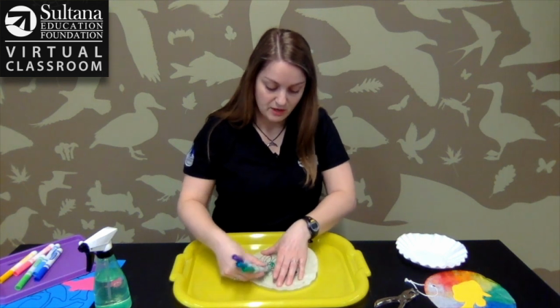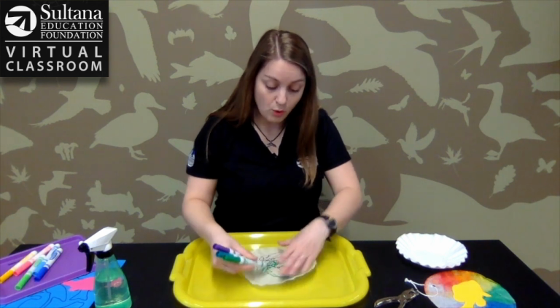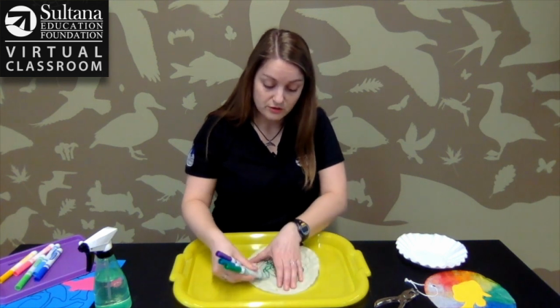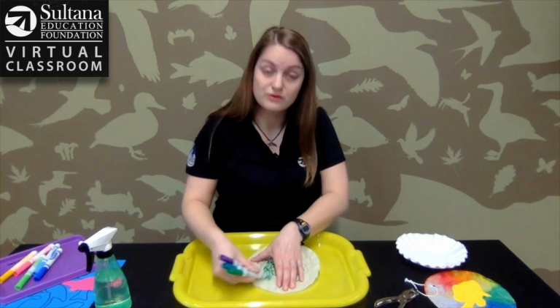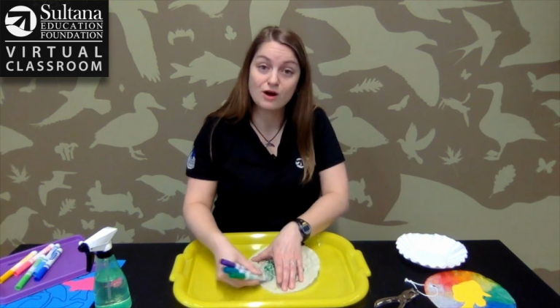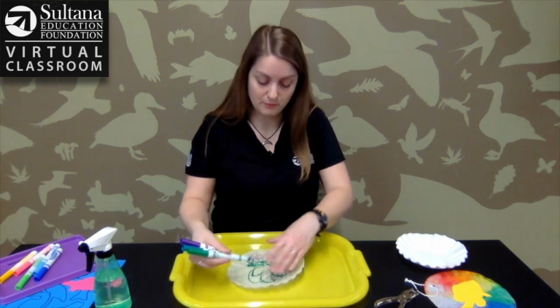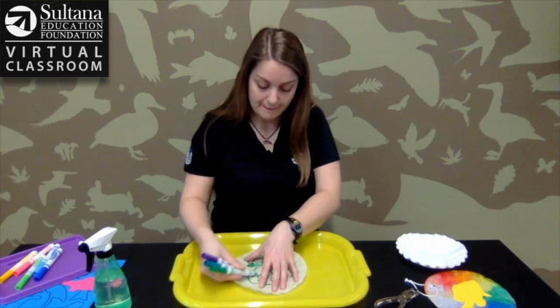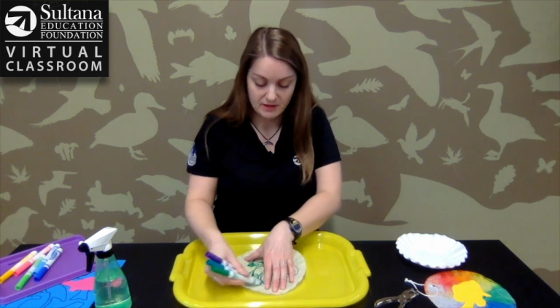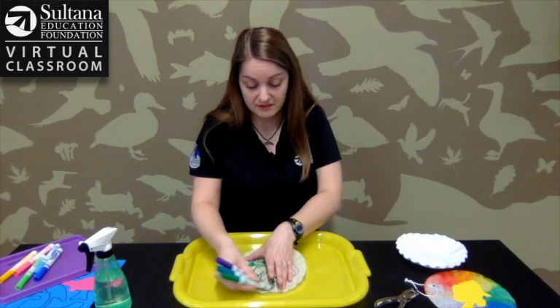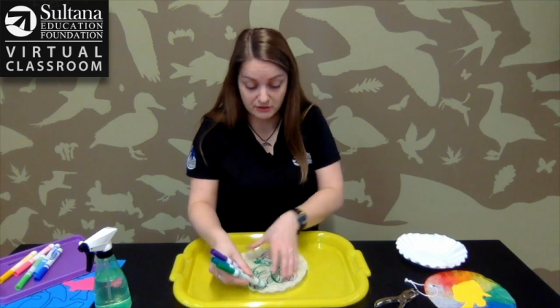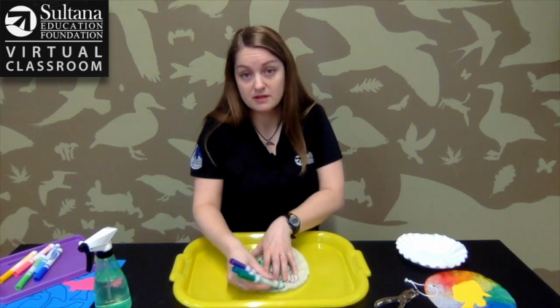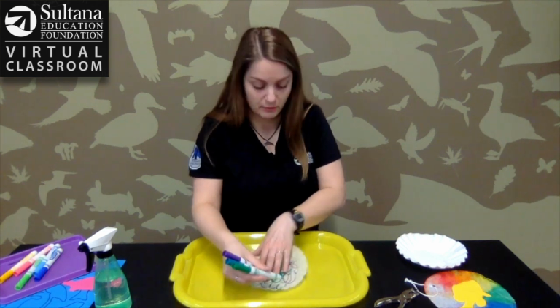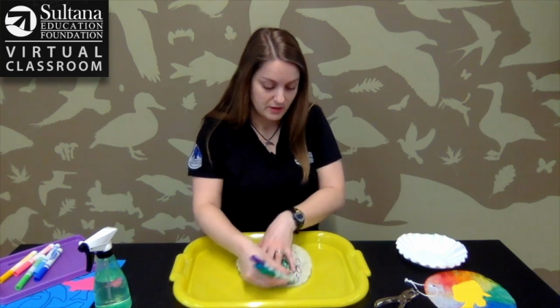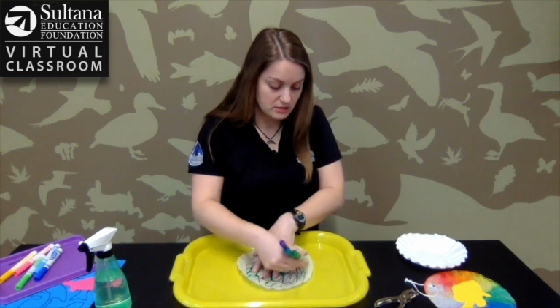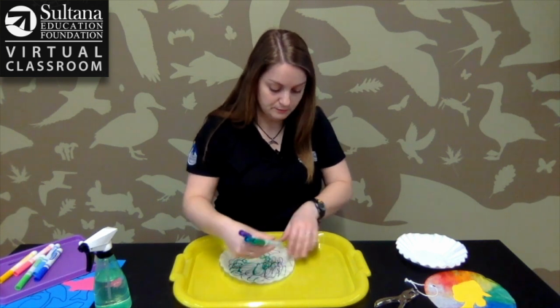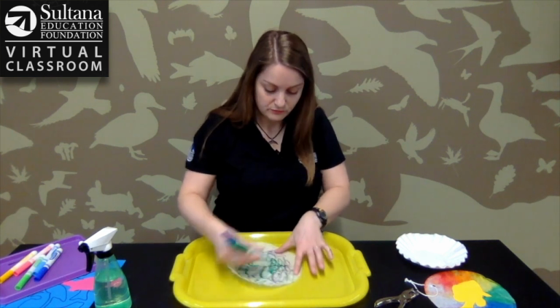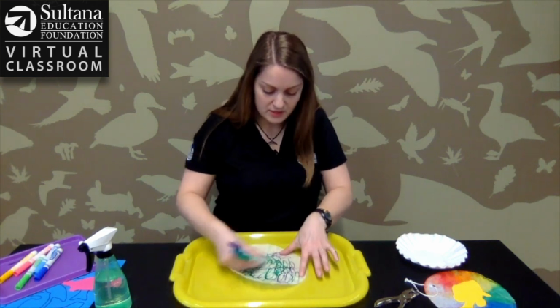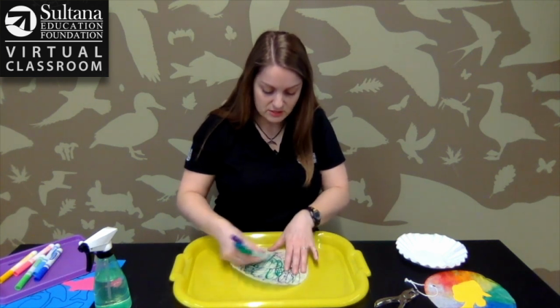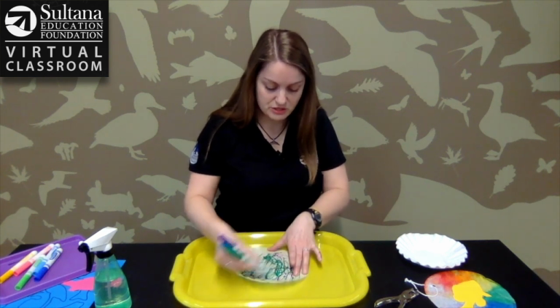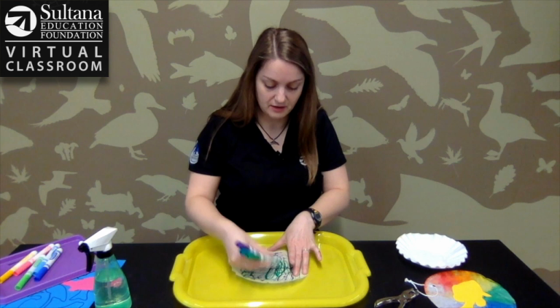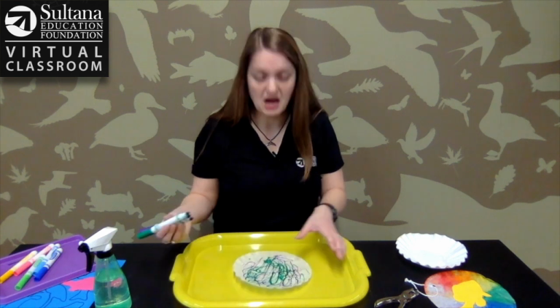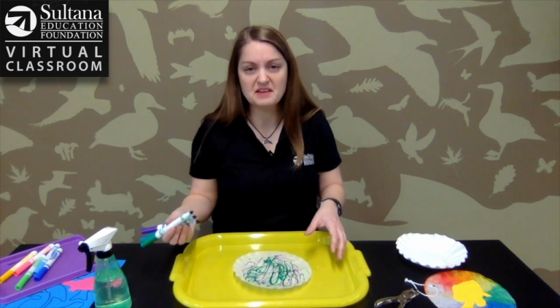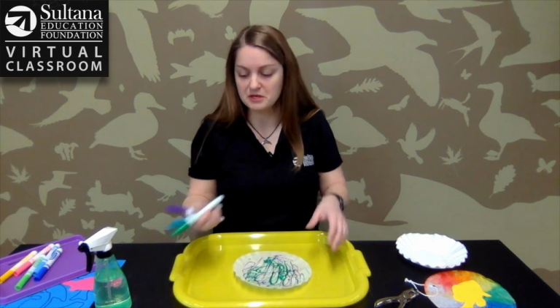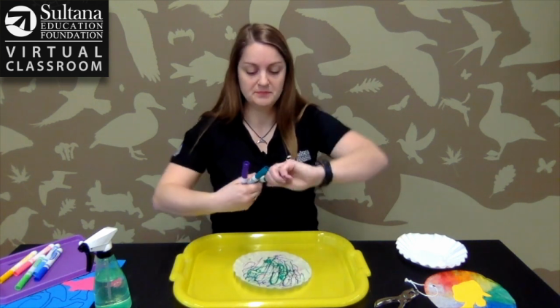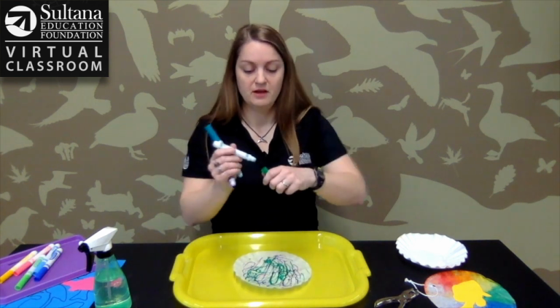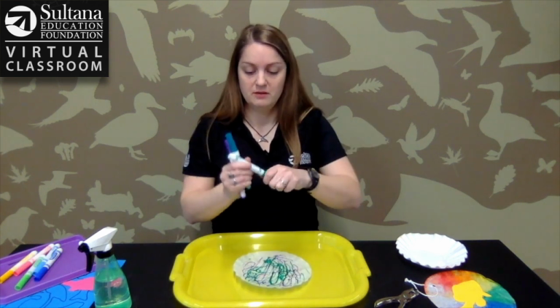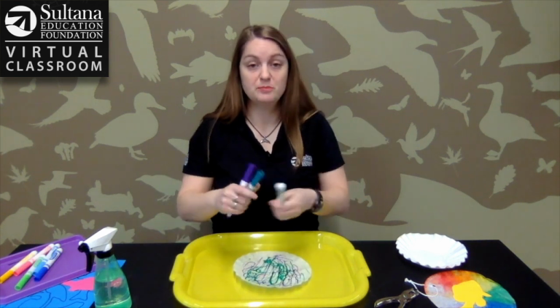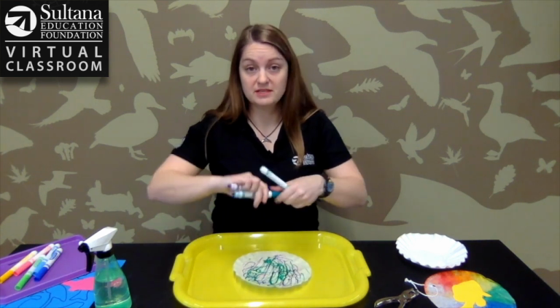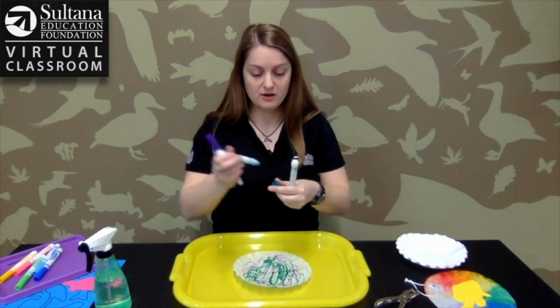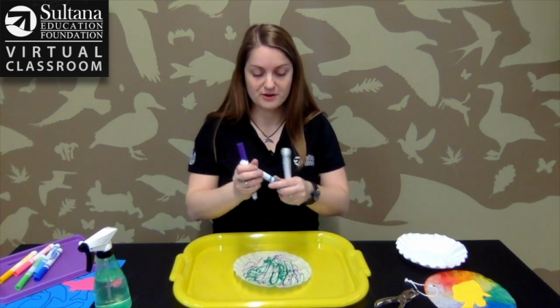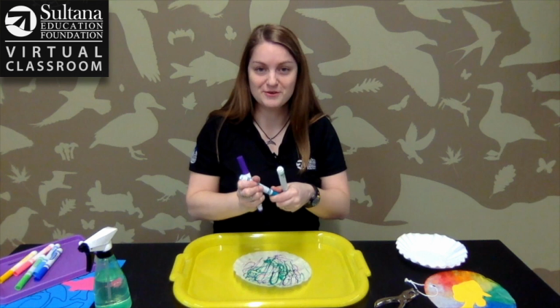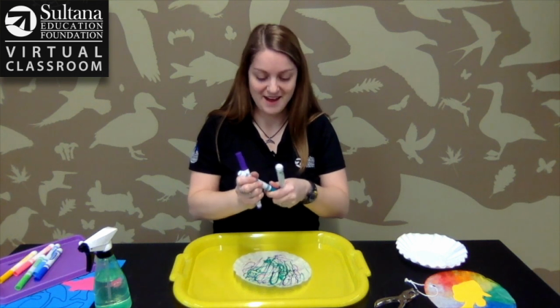The more color you use, the darker it will be, and the less color you use, the lighter it will be. Once it looks good to you — I think that looks pretty good — make sure you put the lids back on your markers so they don't dry out.